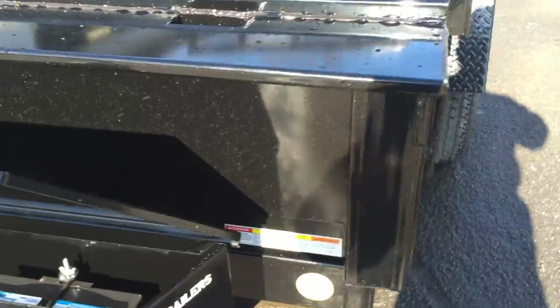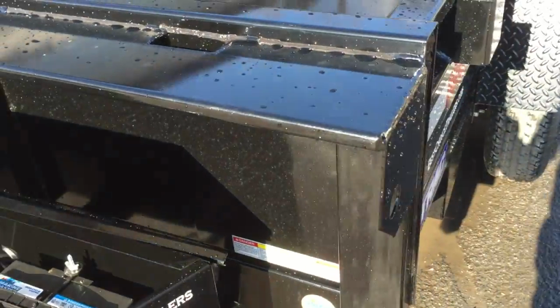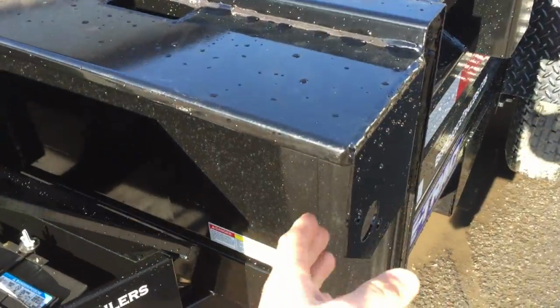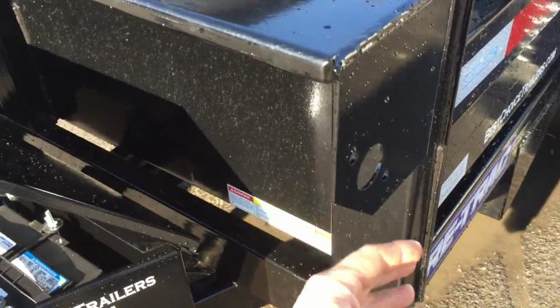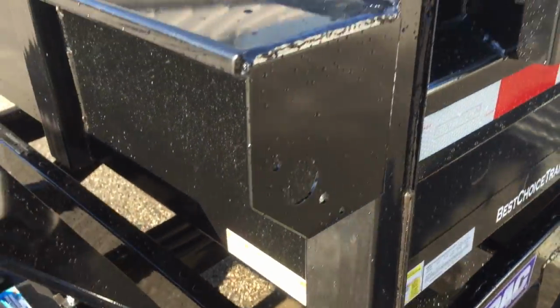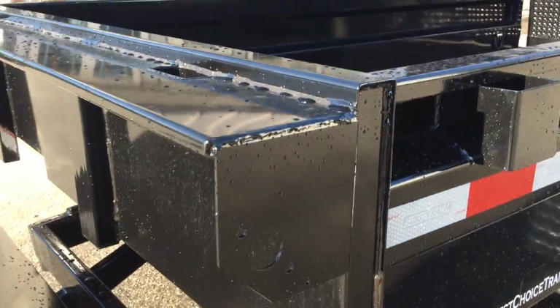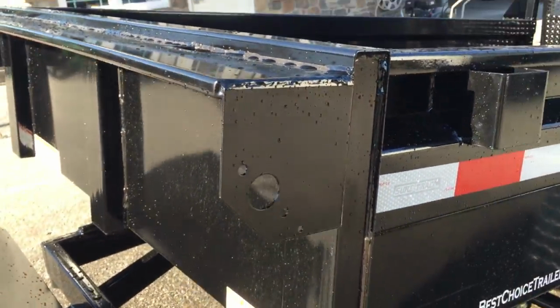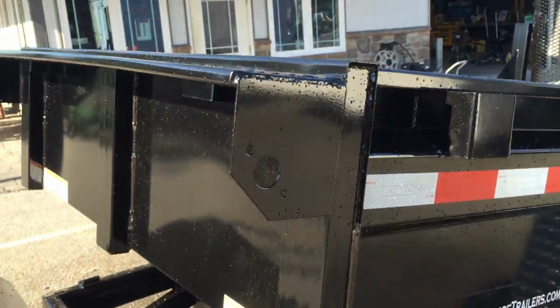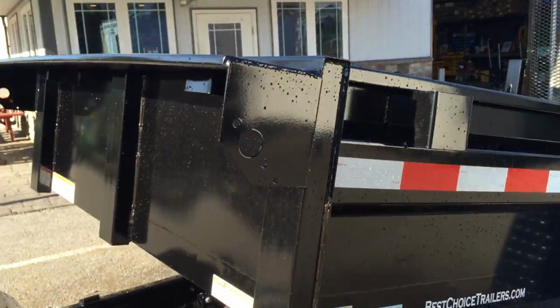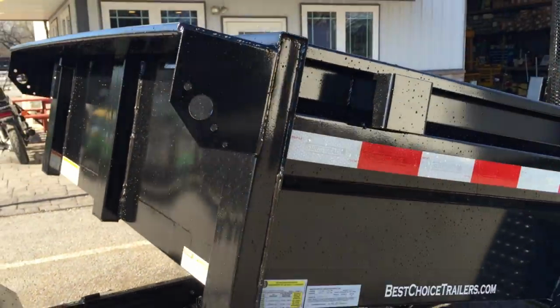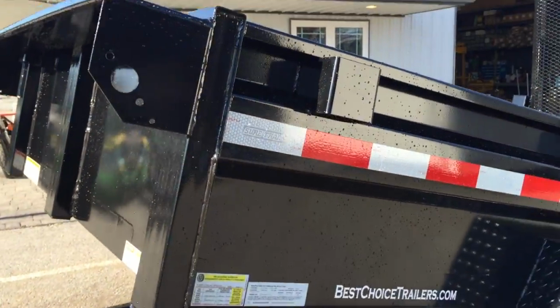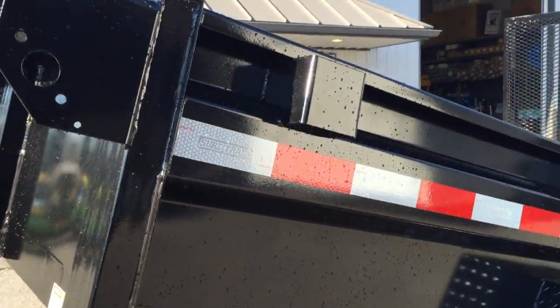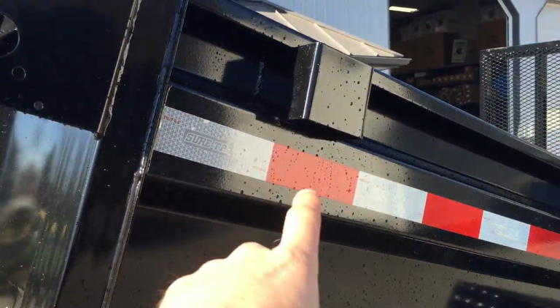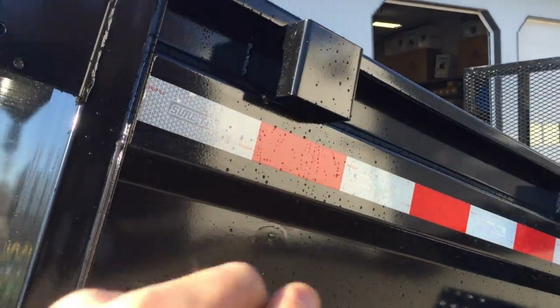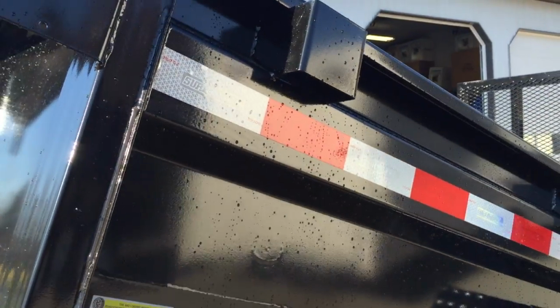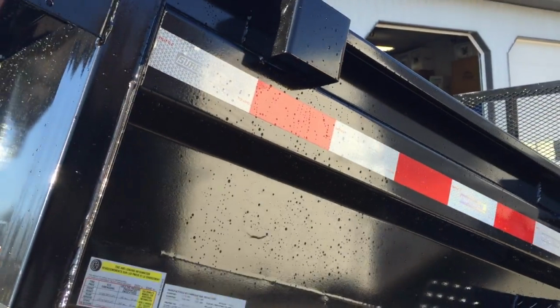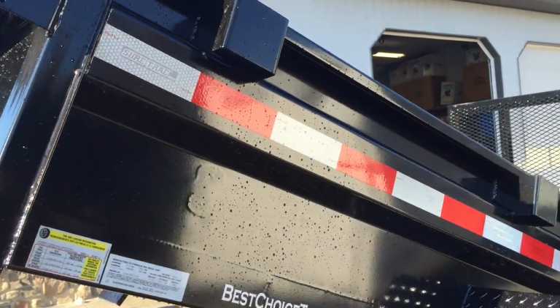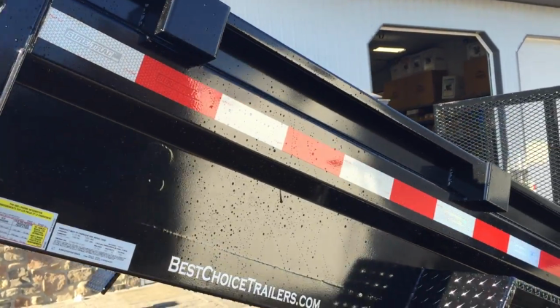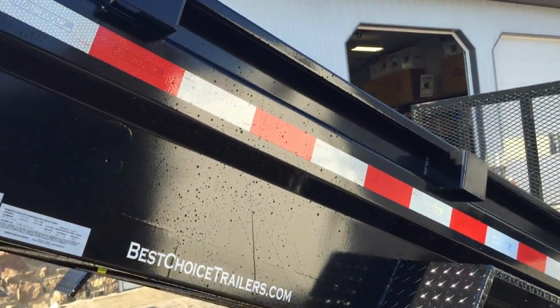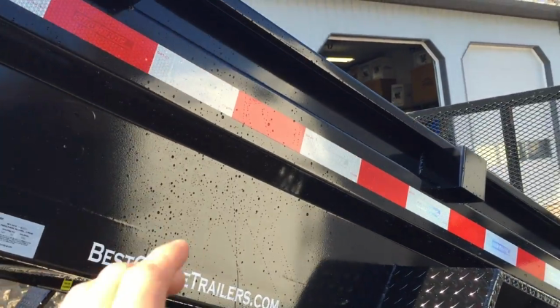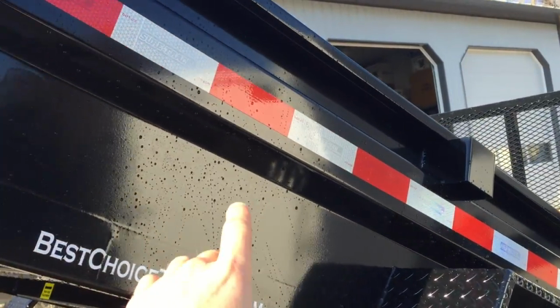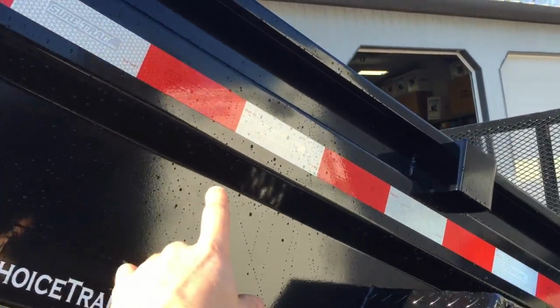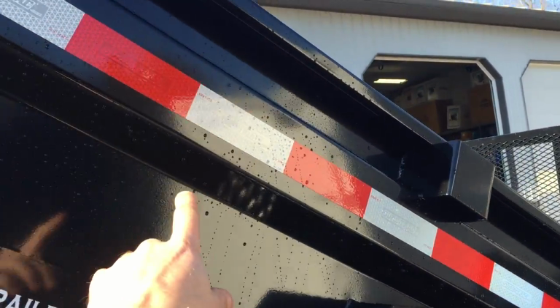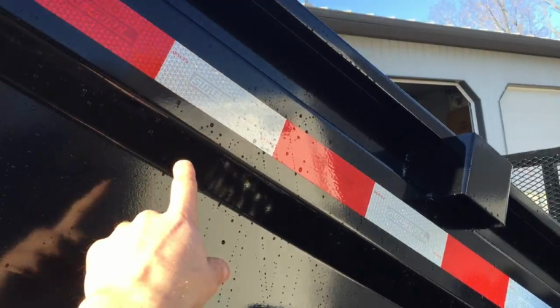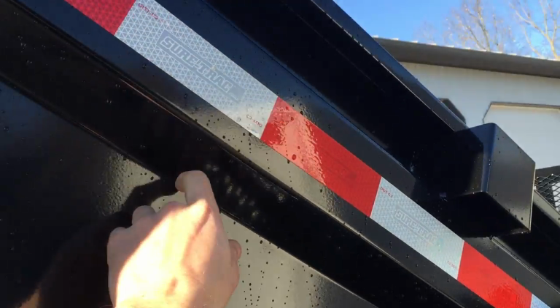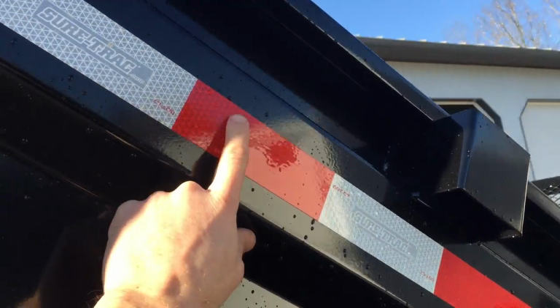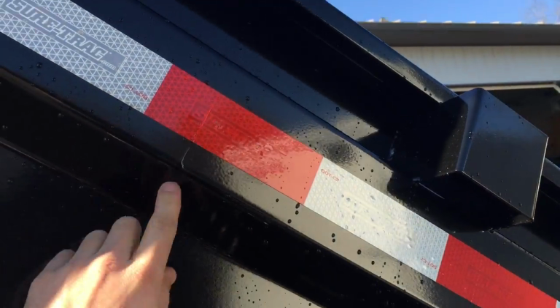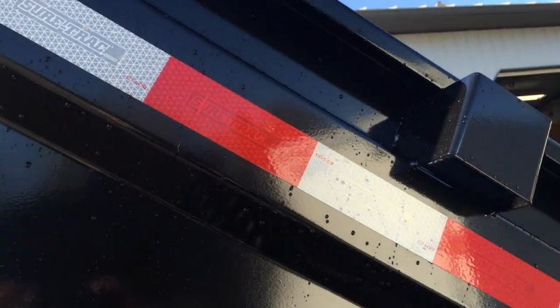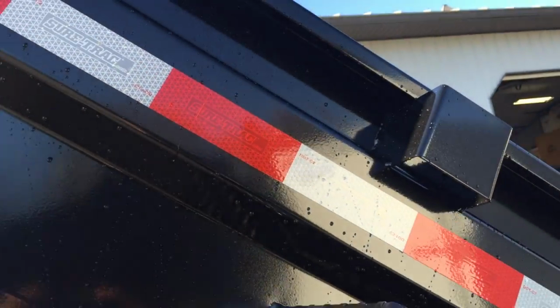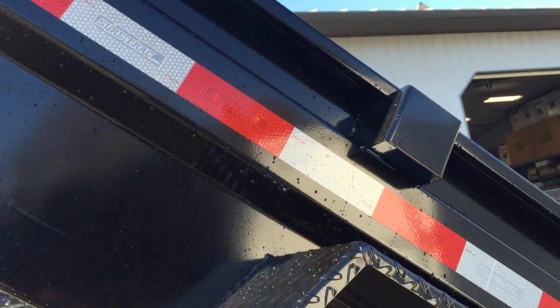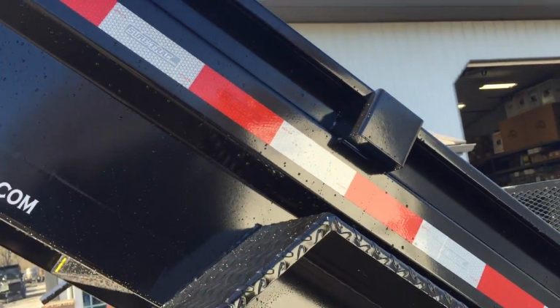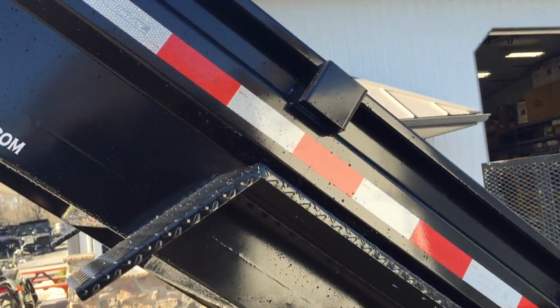The trailer has a tarp up front, making the tarp easy to install and deploy, along with stake pockets to build side extensions. You'll also notice the integrated keyway built into the side of the dump trailer, which gives a lot of strength to the trailer.